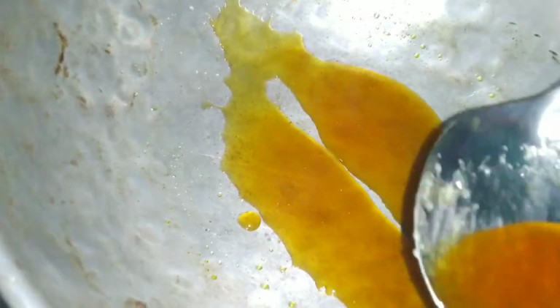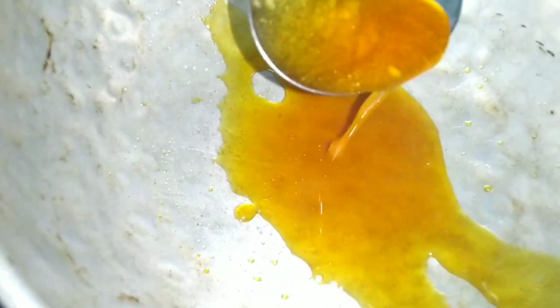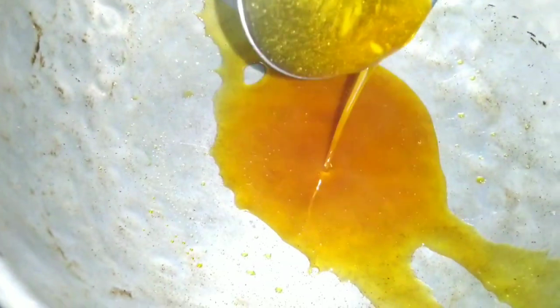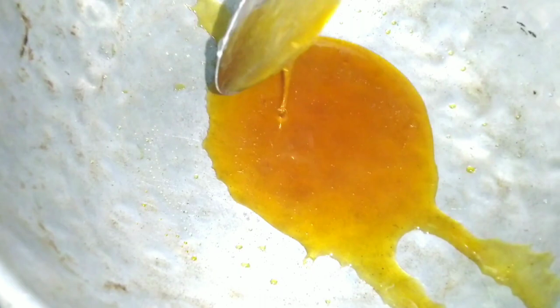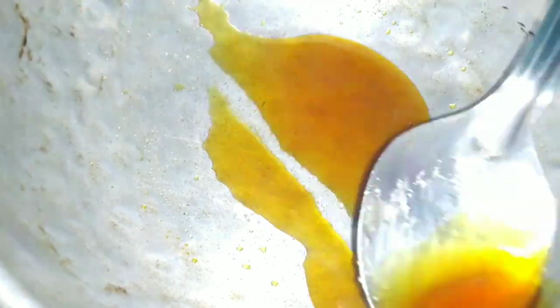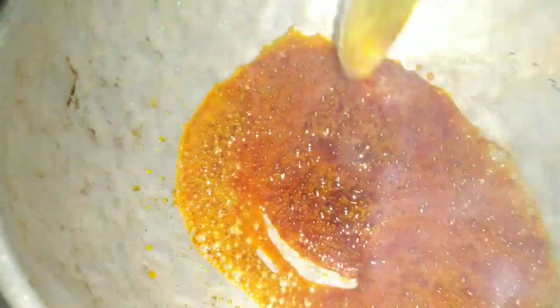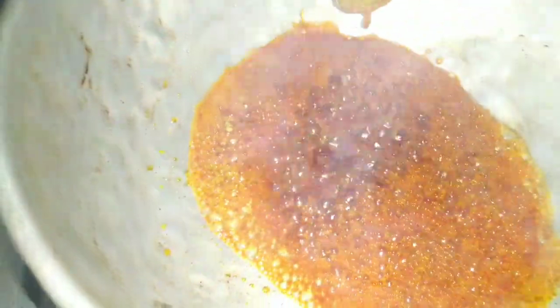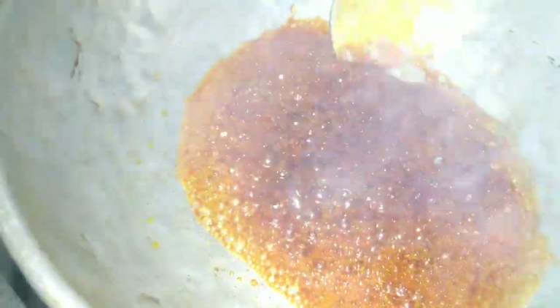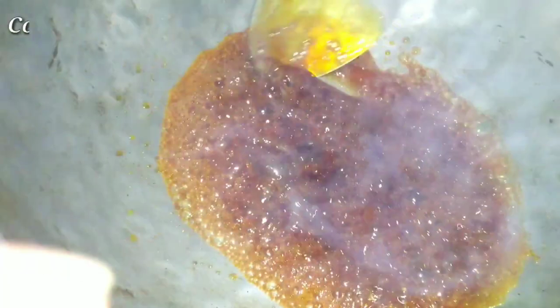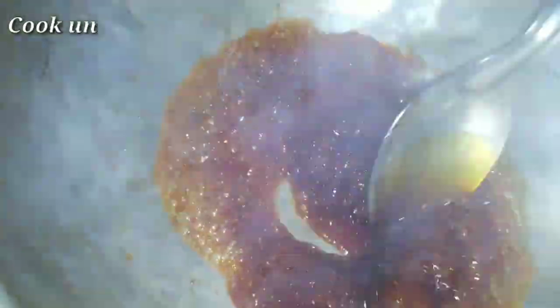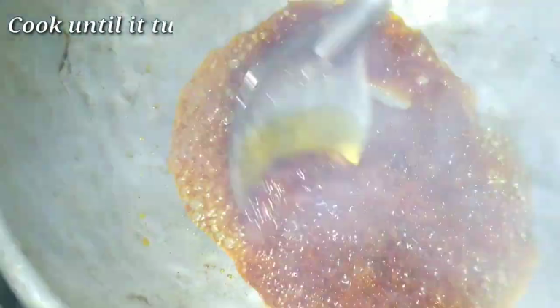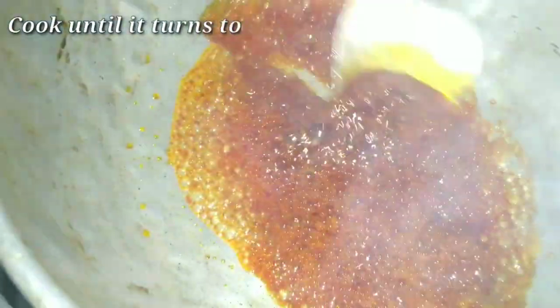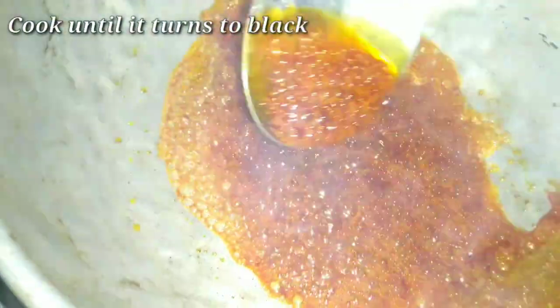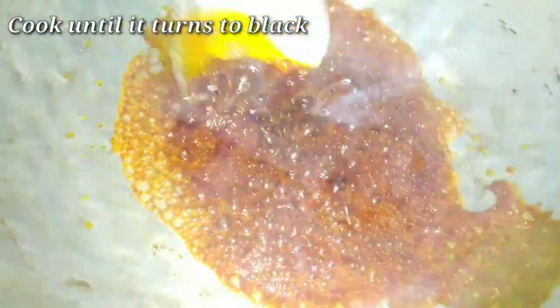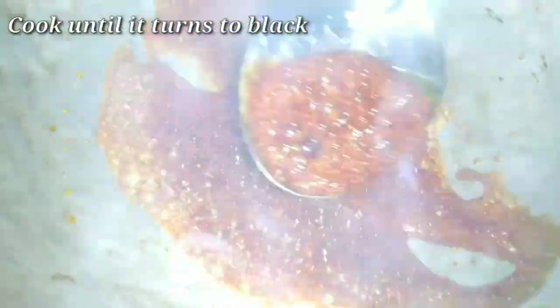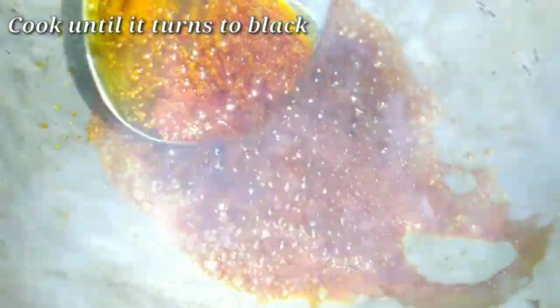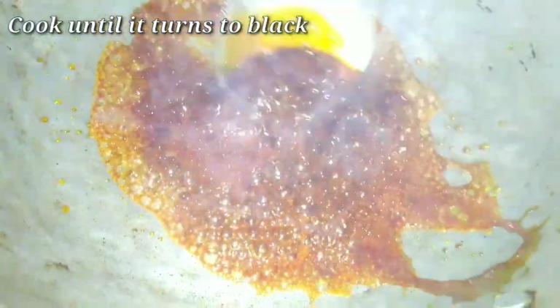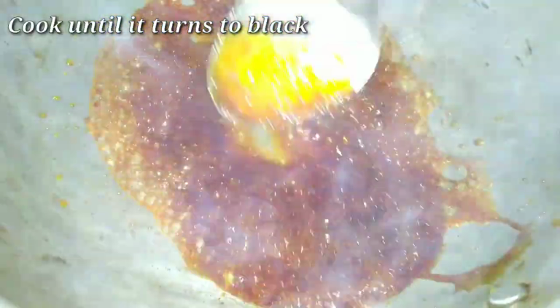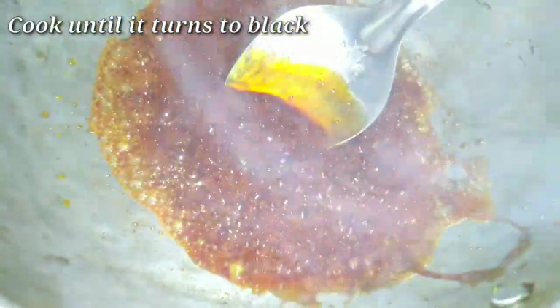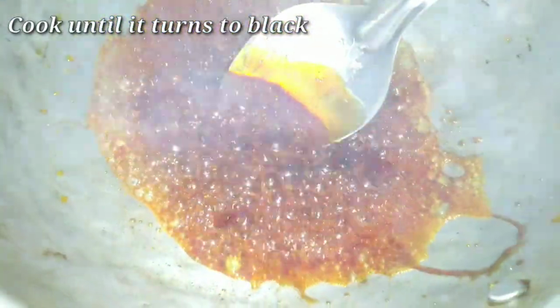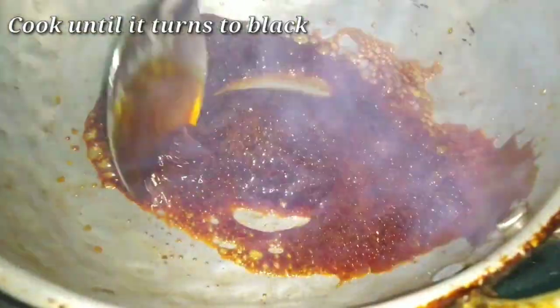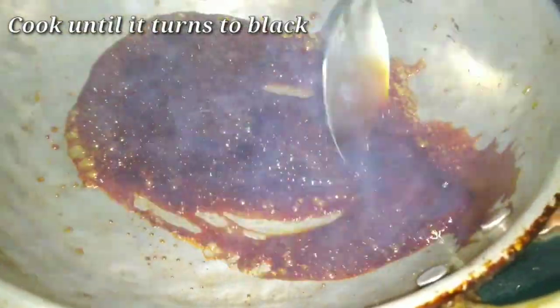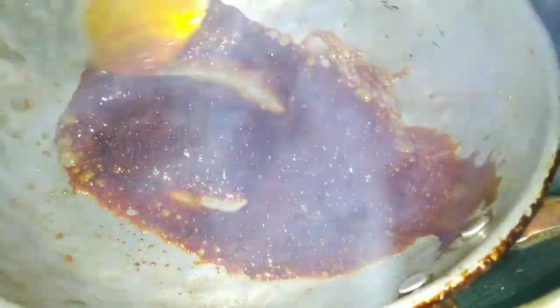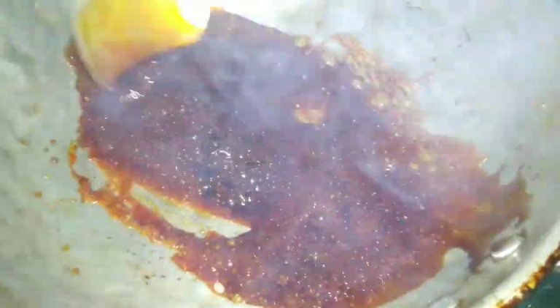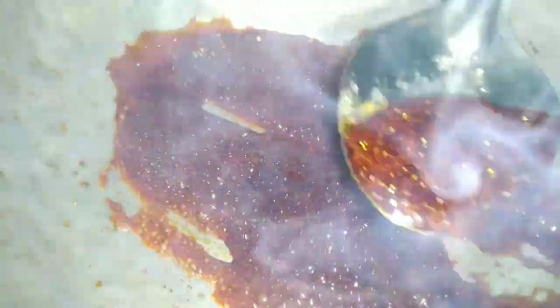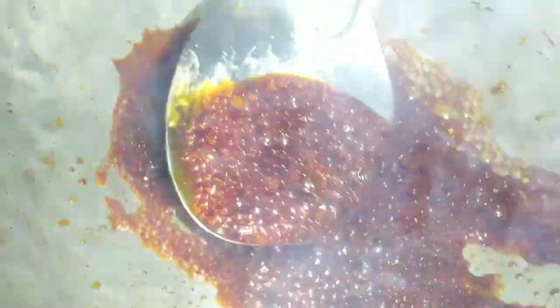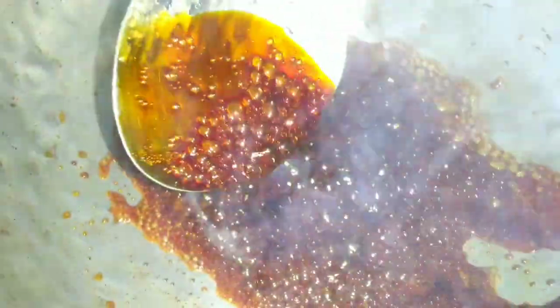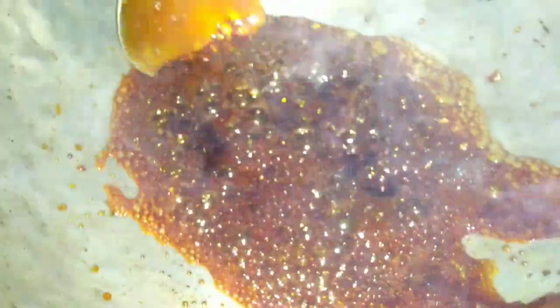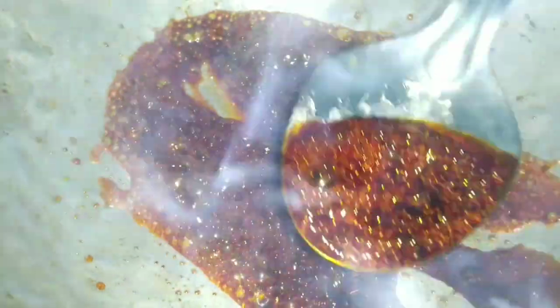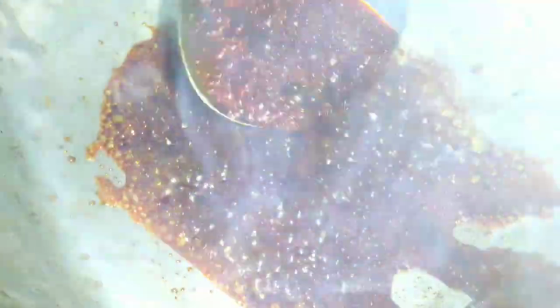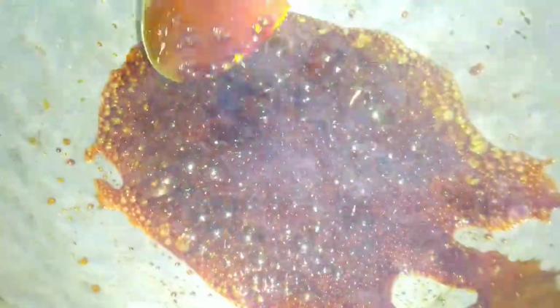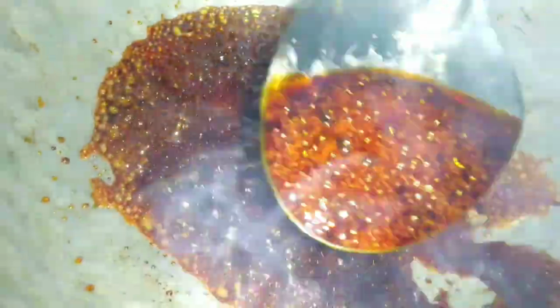You can stir it and cook it. The sugar will change to a golden color — it will be caramelized. Cook it until the color changes to golden.